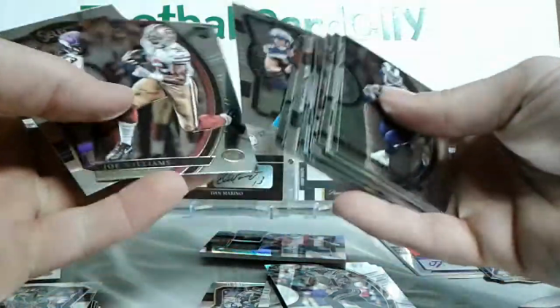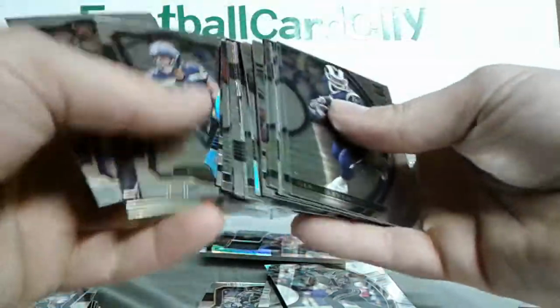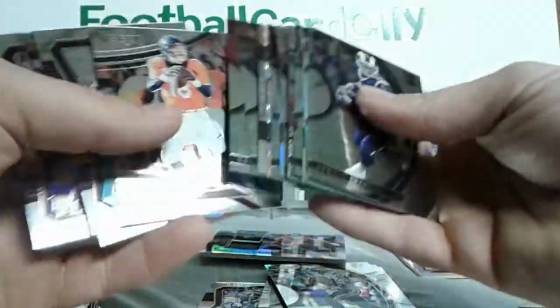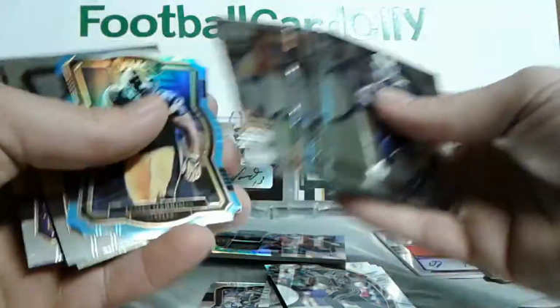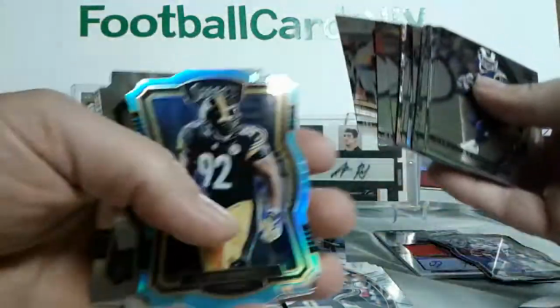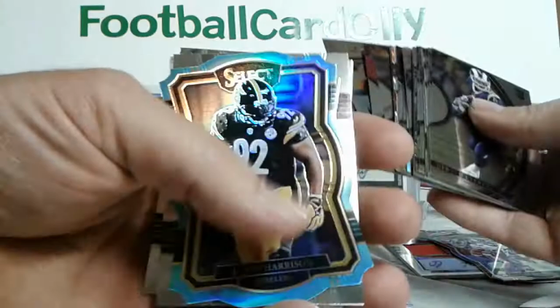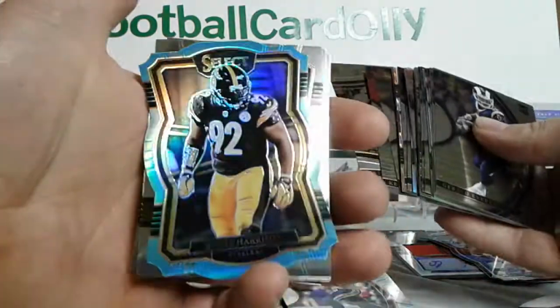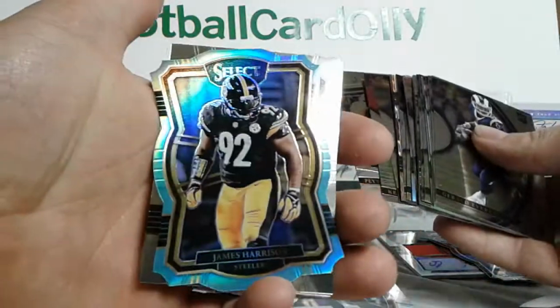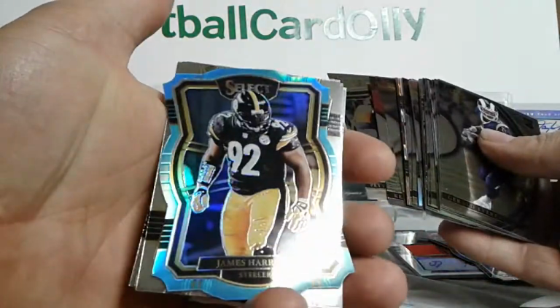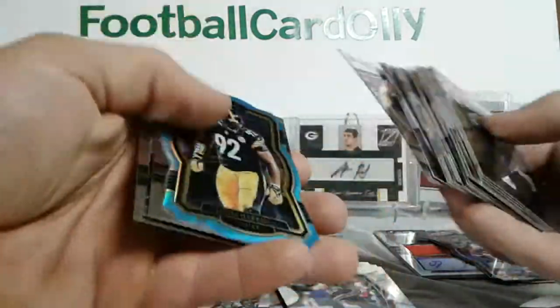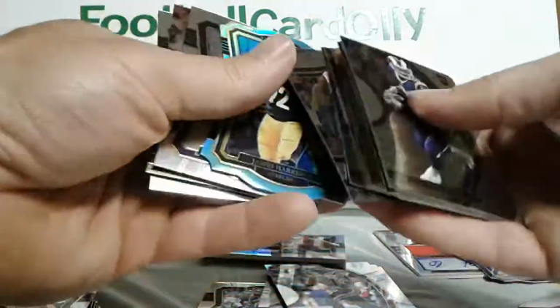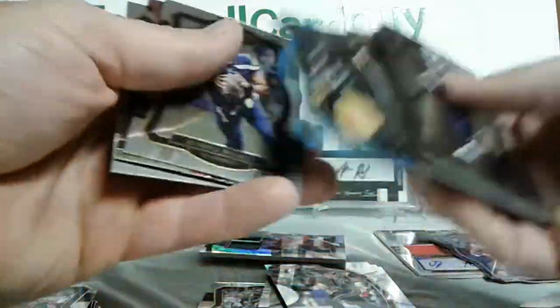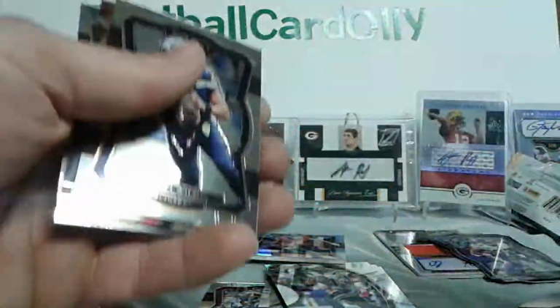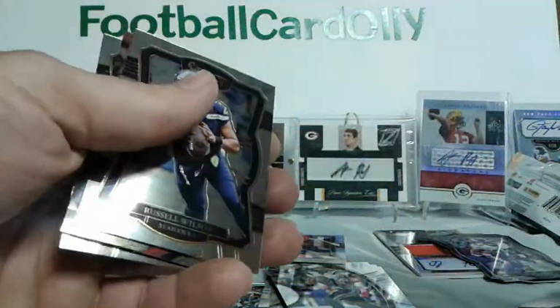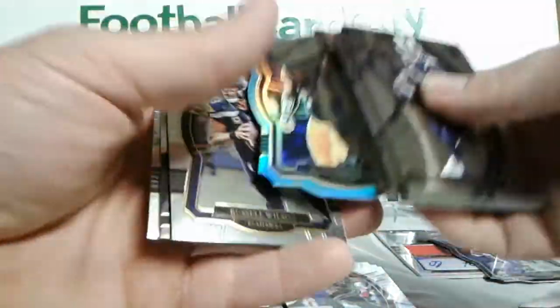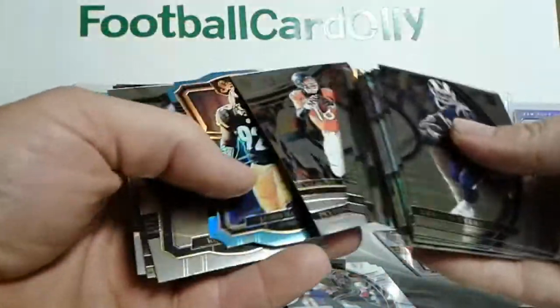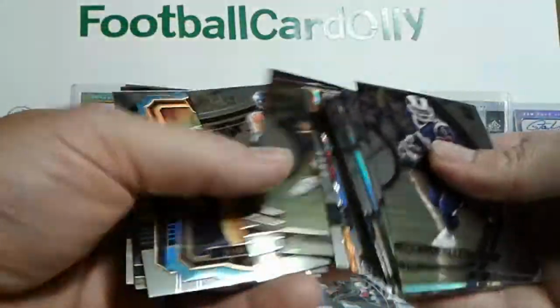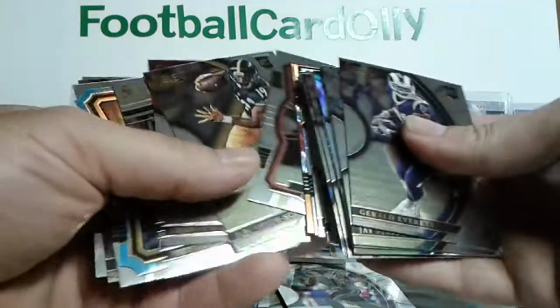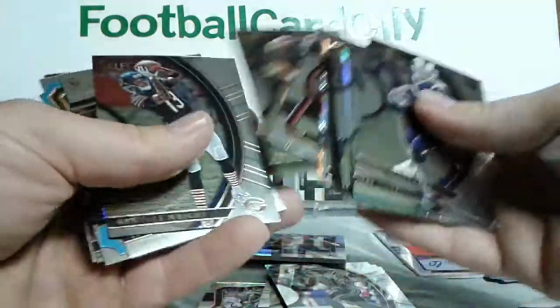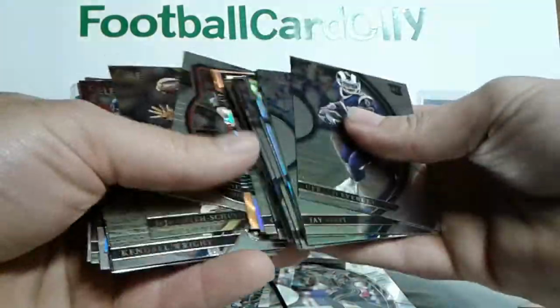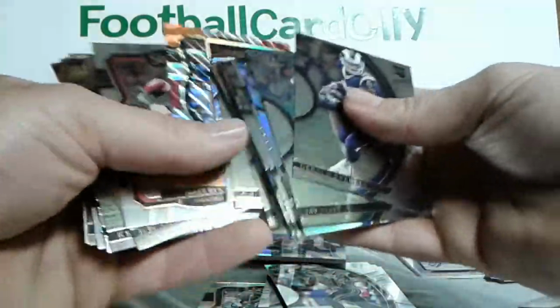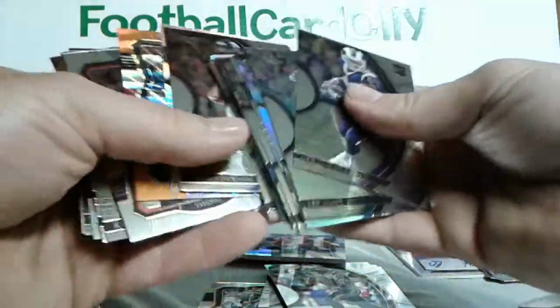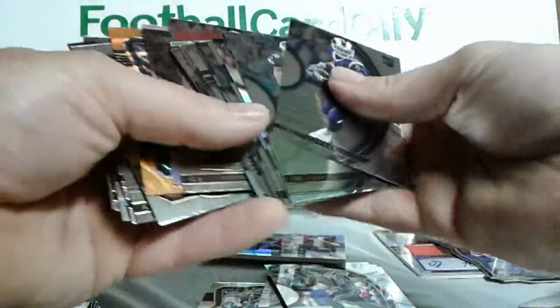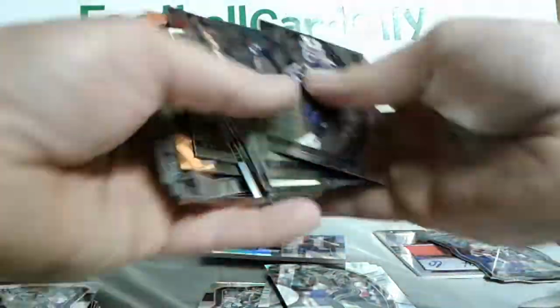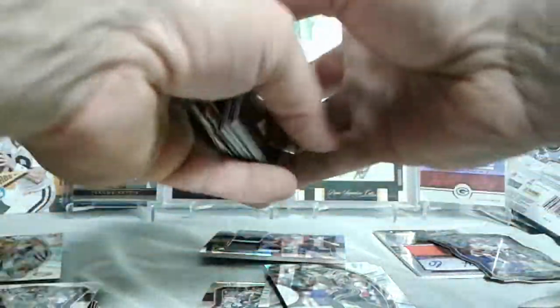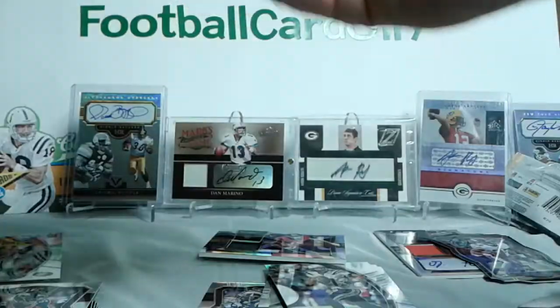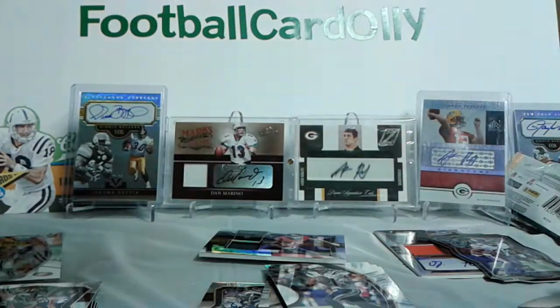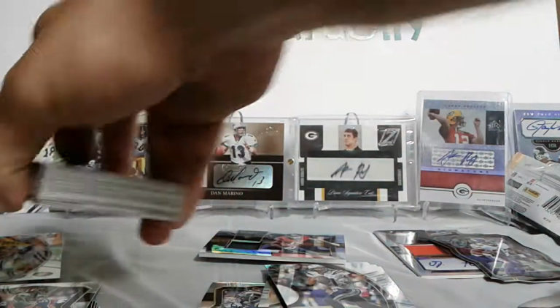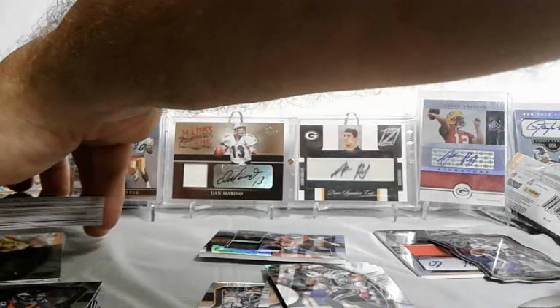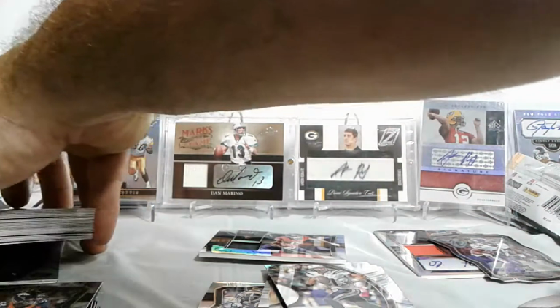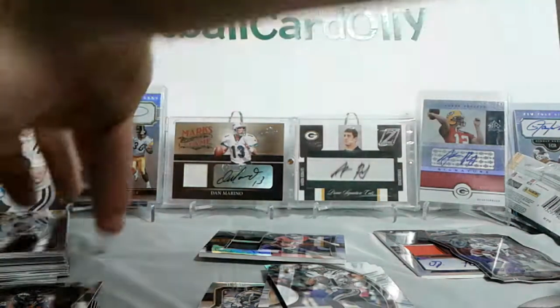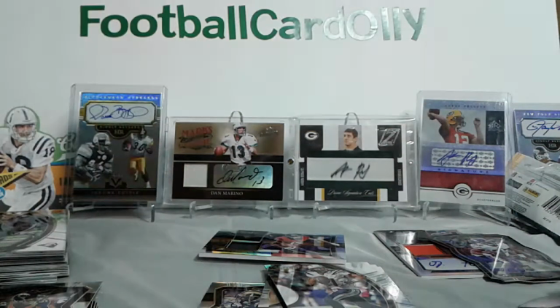Some other stuff here — a couple nice rookies, has a jersey number, 92 out of 99. A couple nice rookies, keepers for the personal collection, a couple cool inserts. Pretty happy with that box.